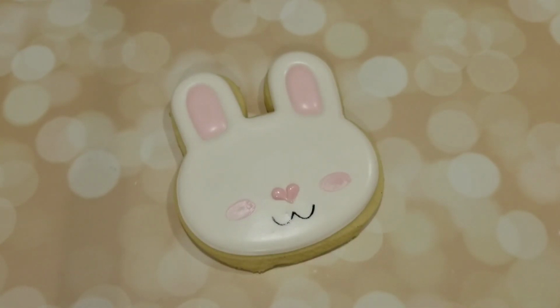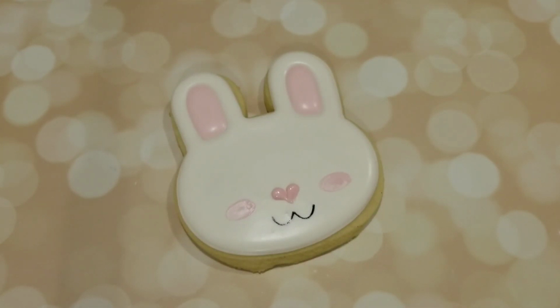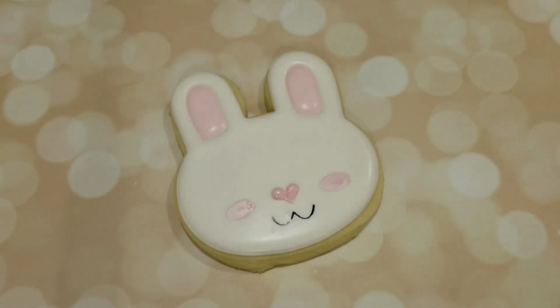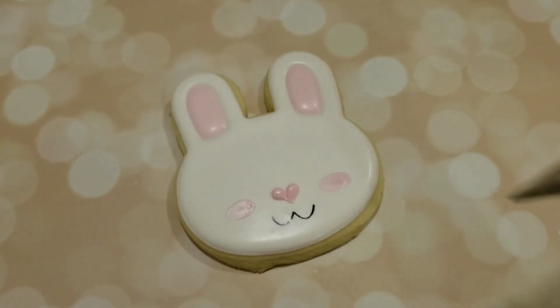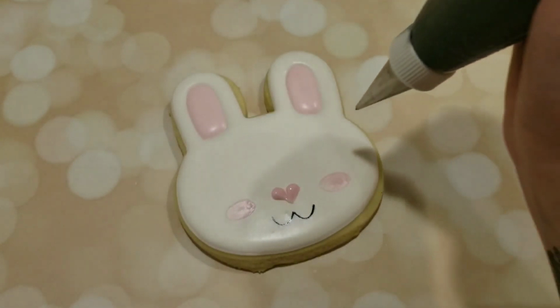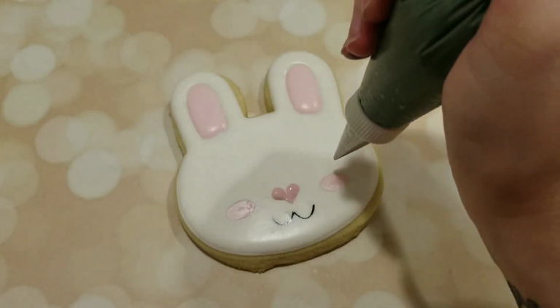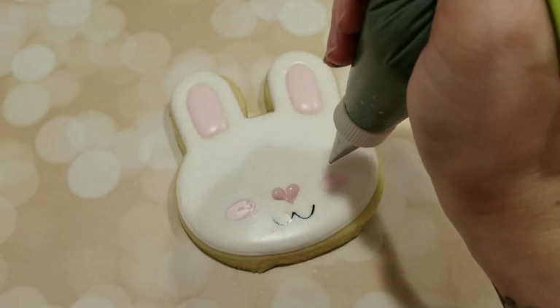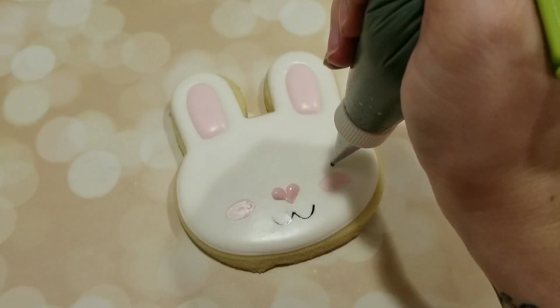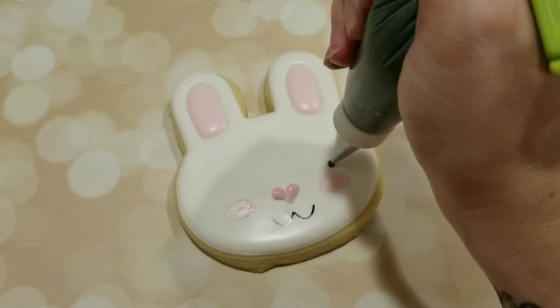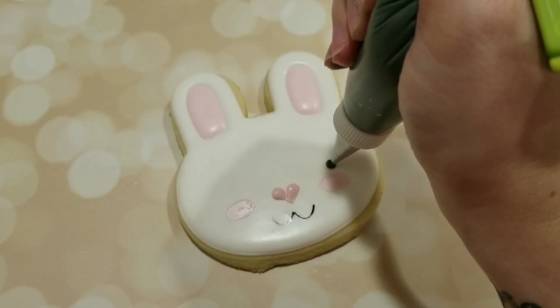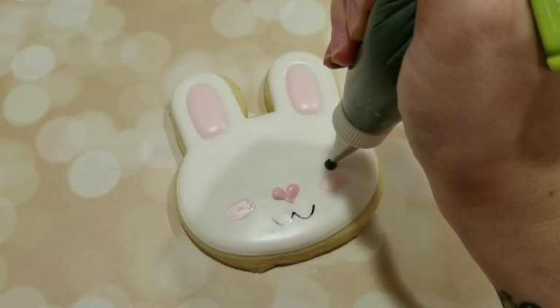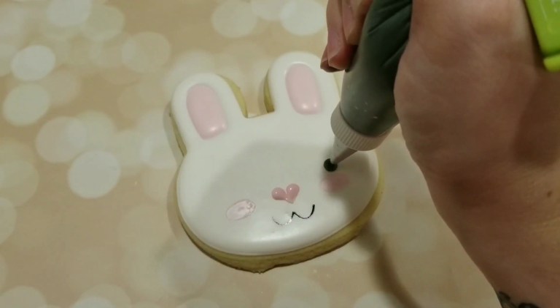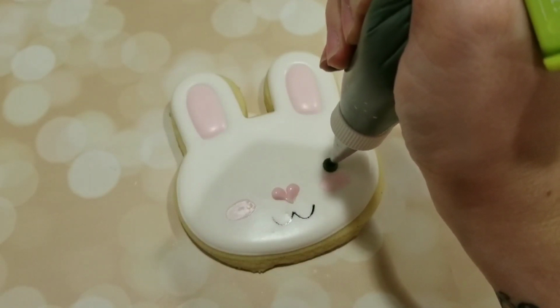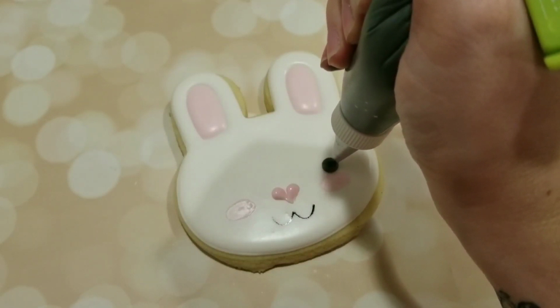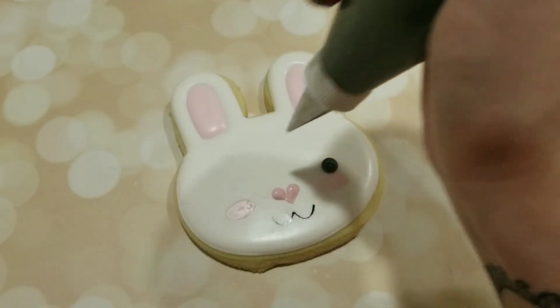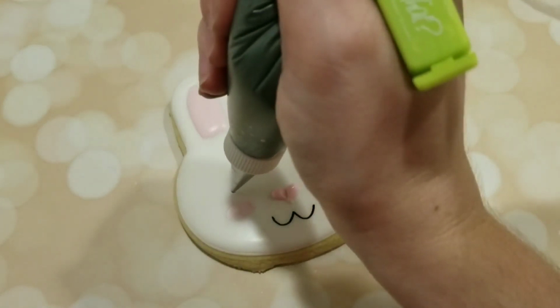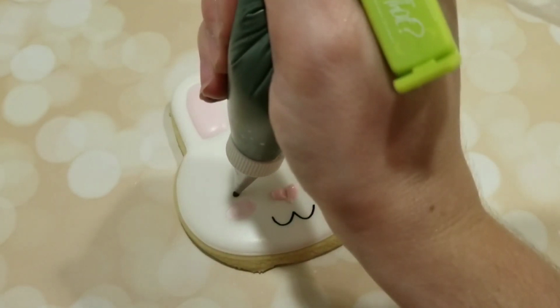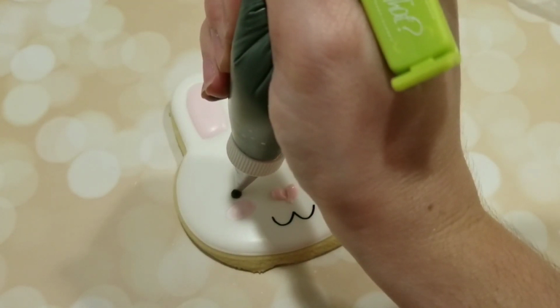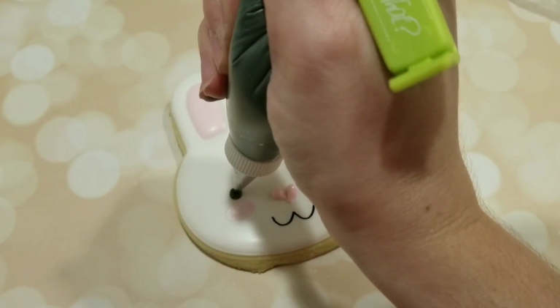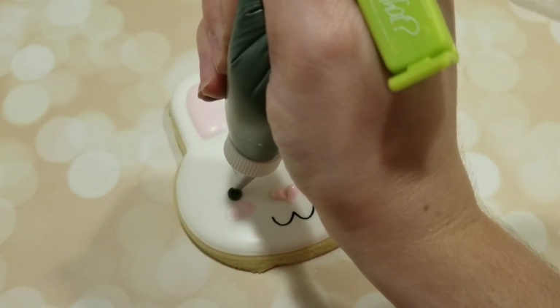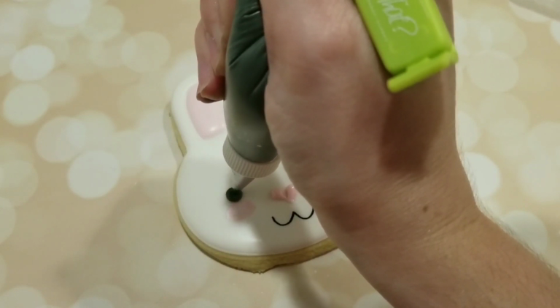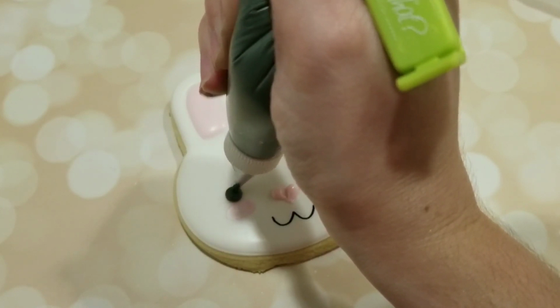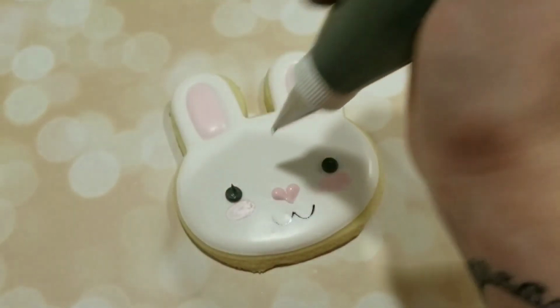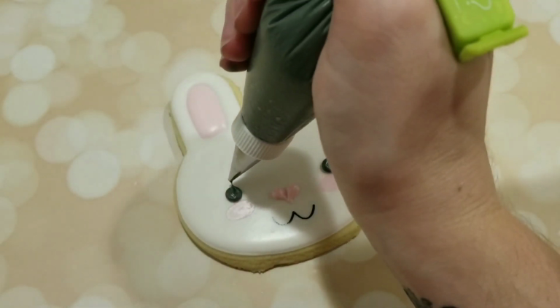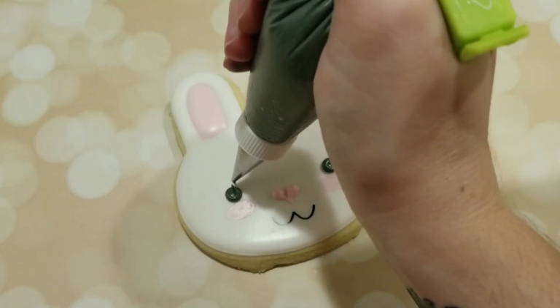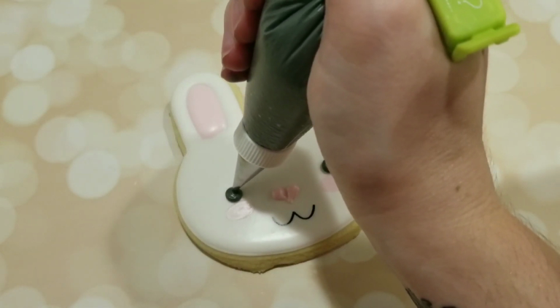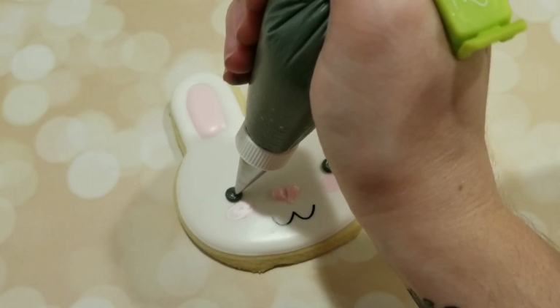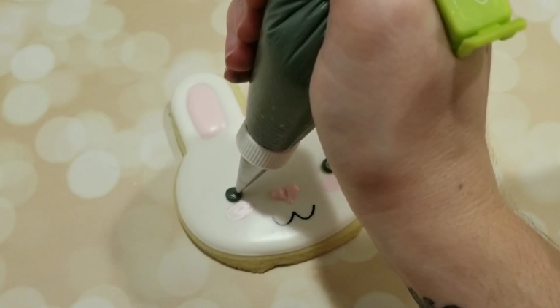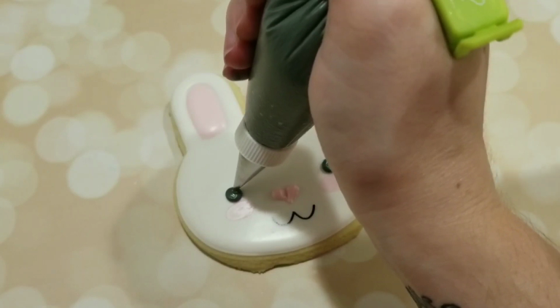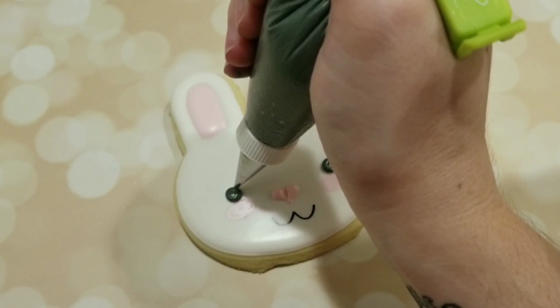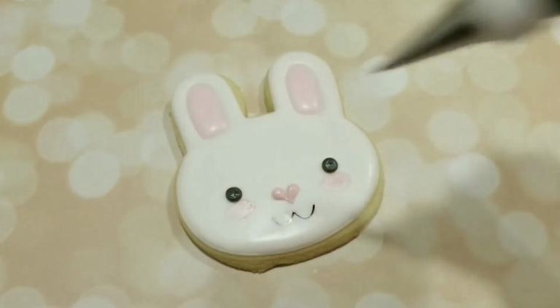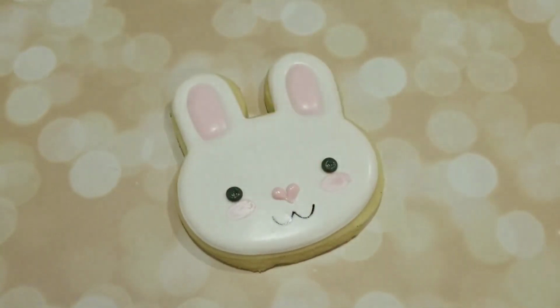Finally, the last detail is to give him some eyes. I have a black piping consistency royal icing fitted with a number two tip and I'm just going to give him some big round eyes above those rosy cheeks that we did earlier.